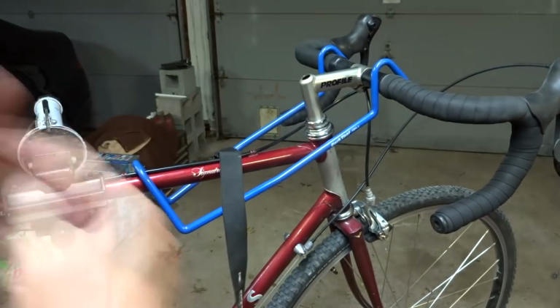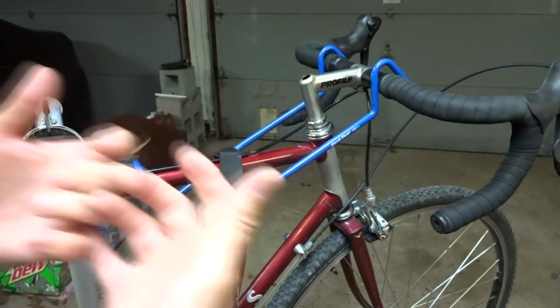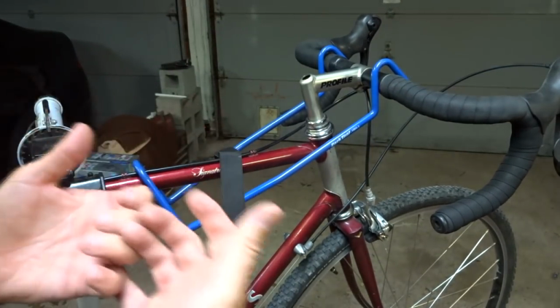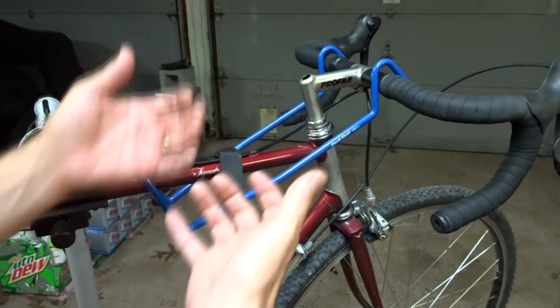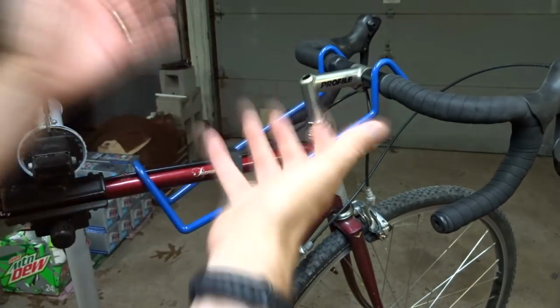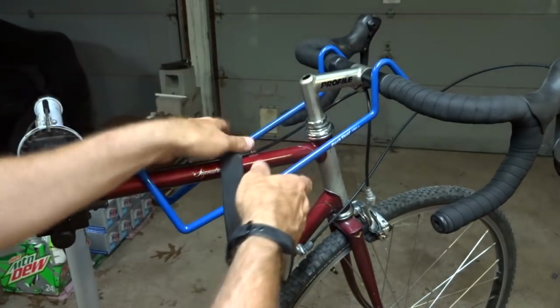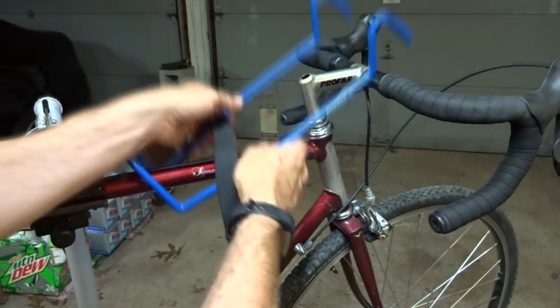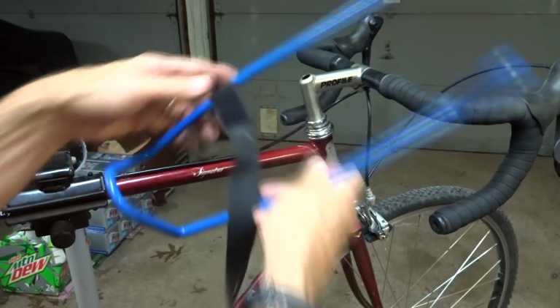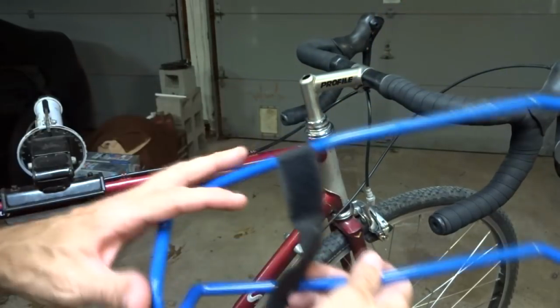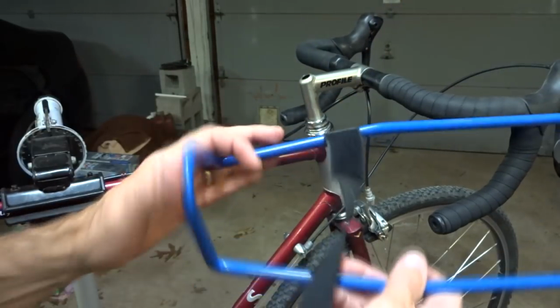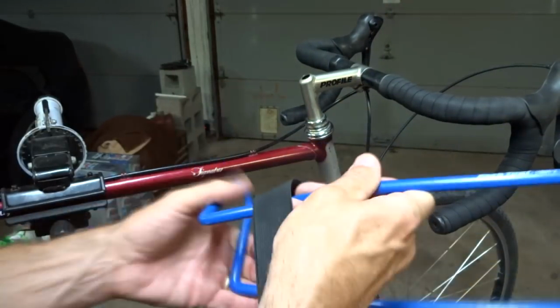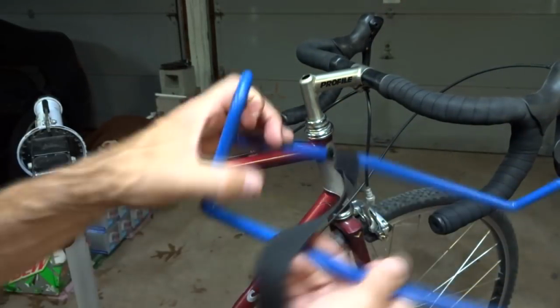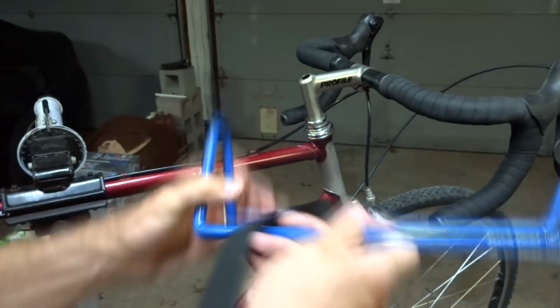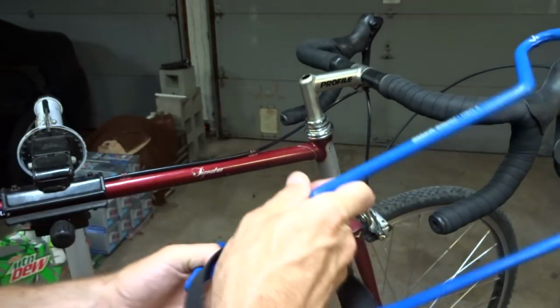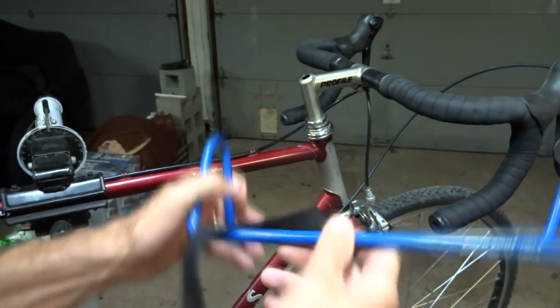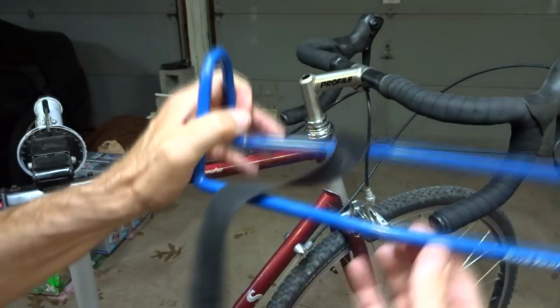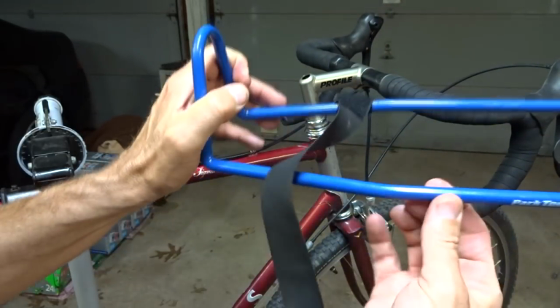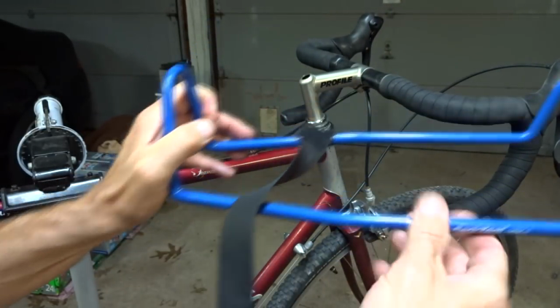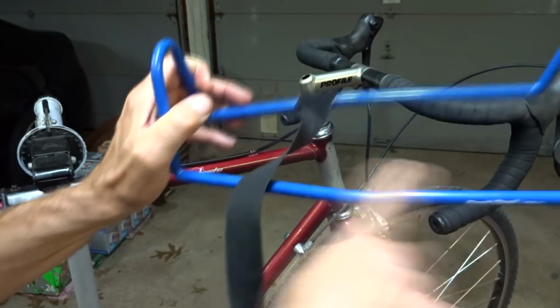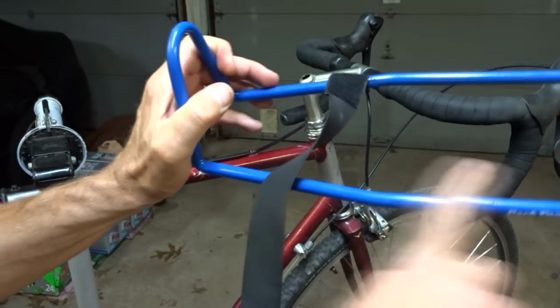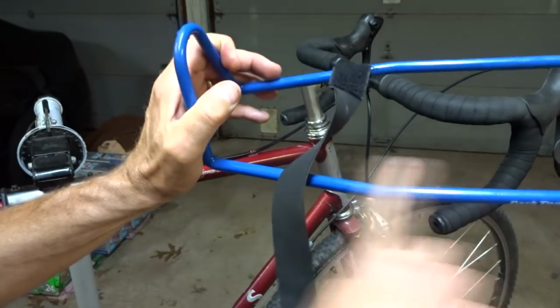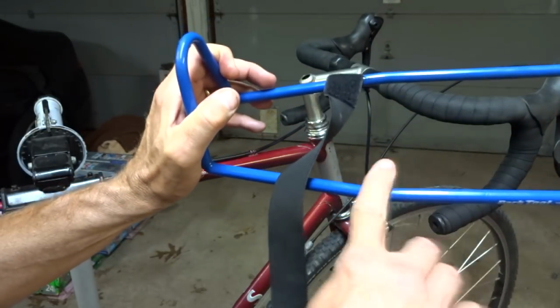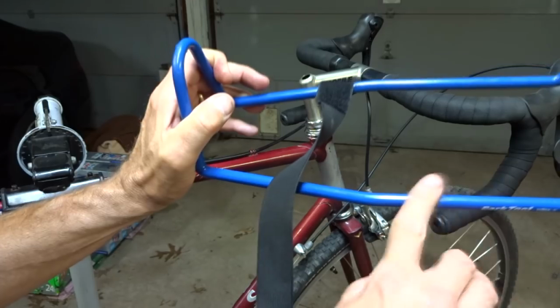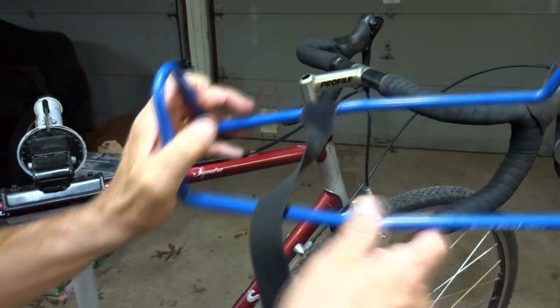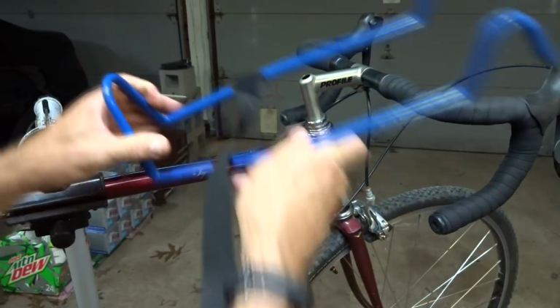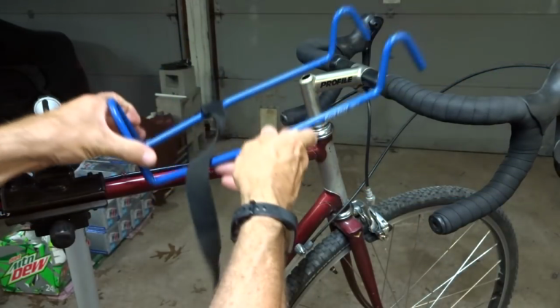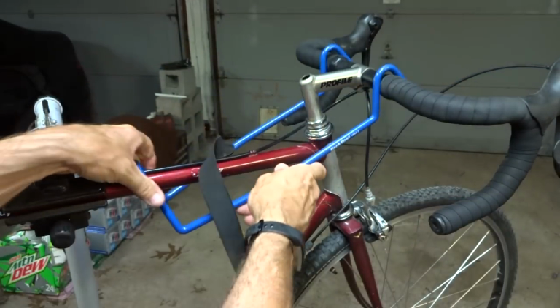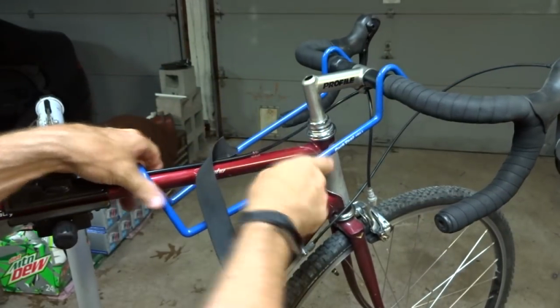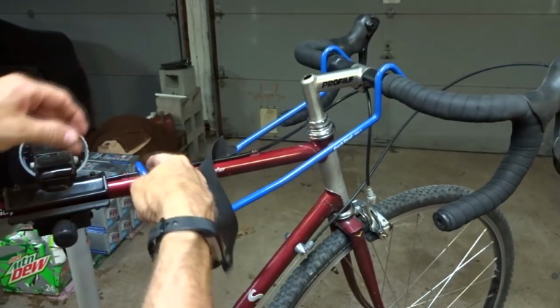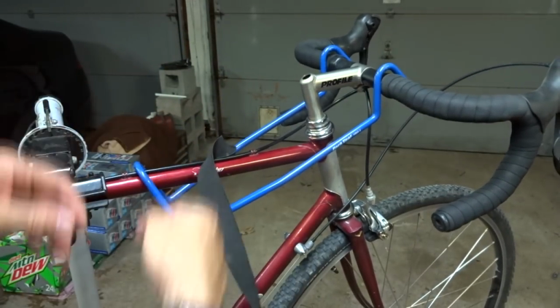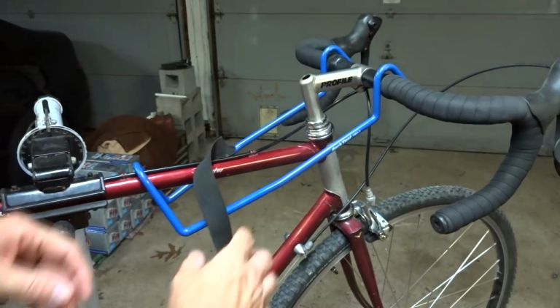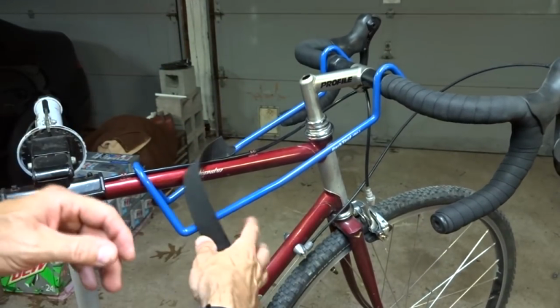Do you need to buy one? You can probably make one out of a piece of wire hanger — just bend it around like that. It's not going to be as heavy duty, and this one is plastic coated, which is really nice, so I don't worry about scratching up the paint.